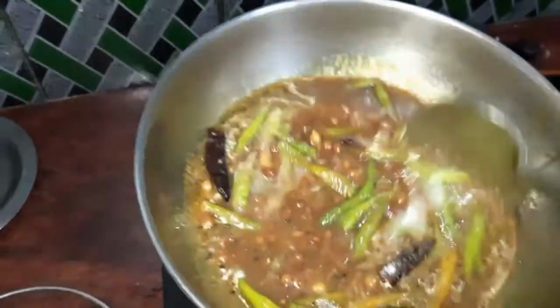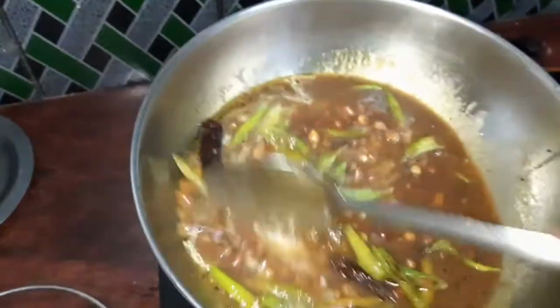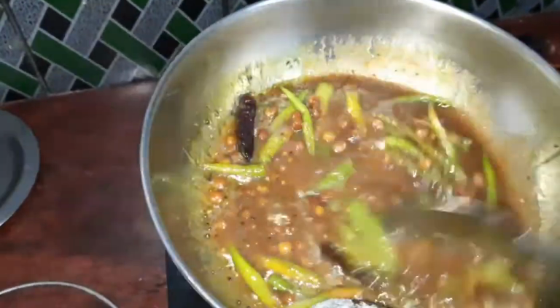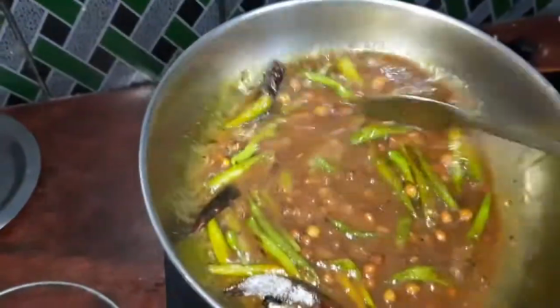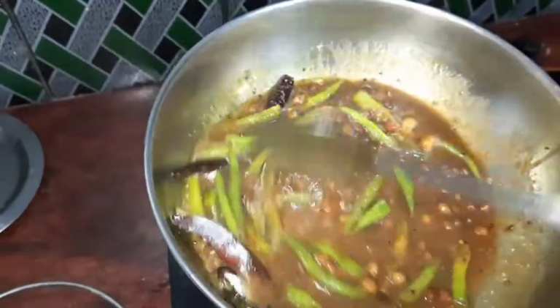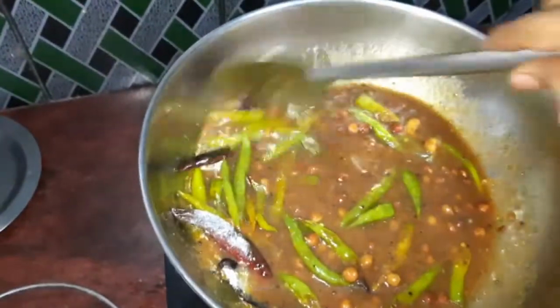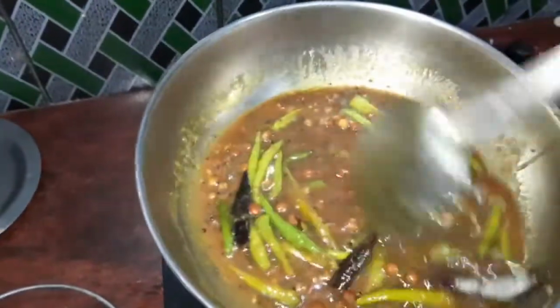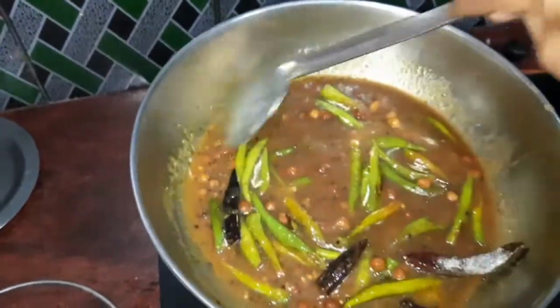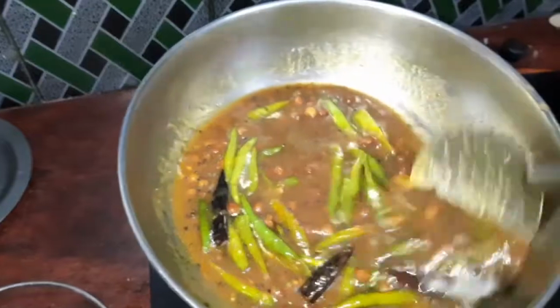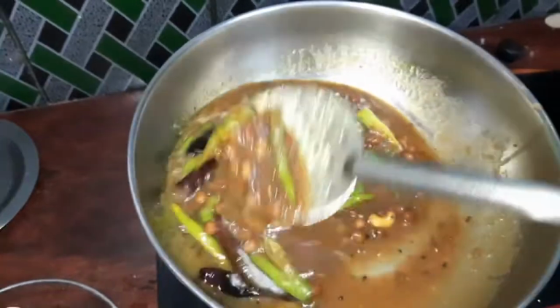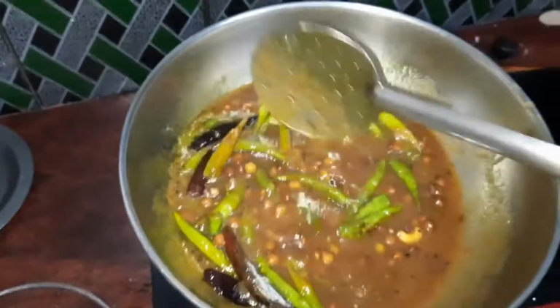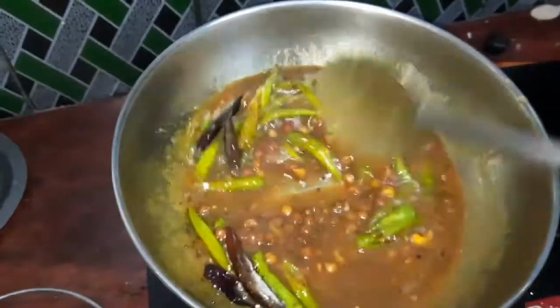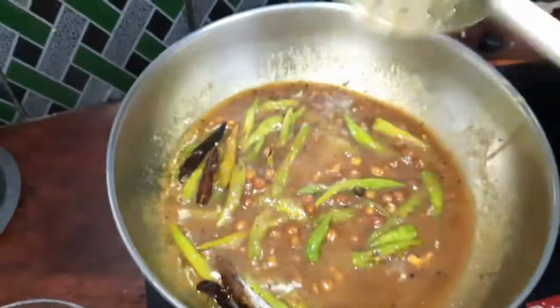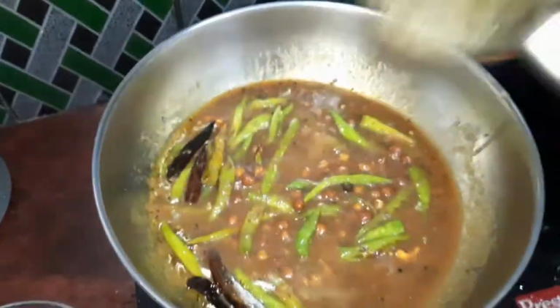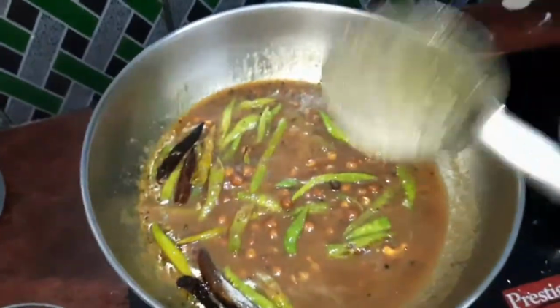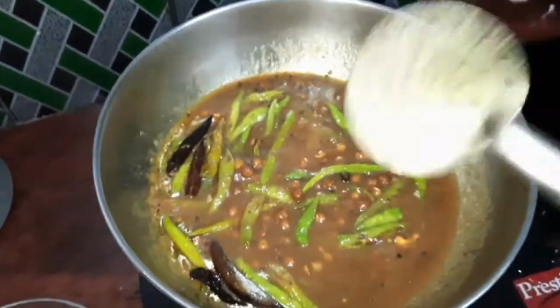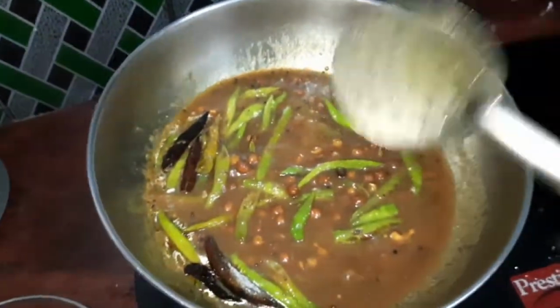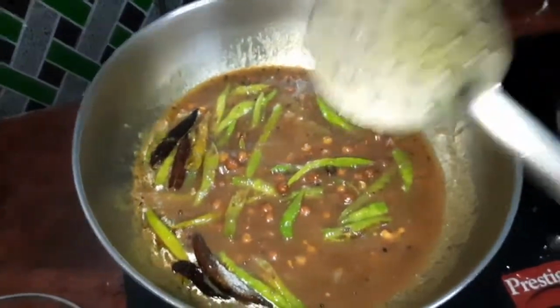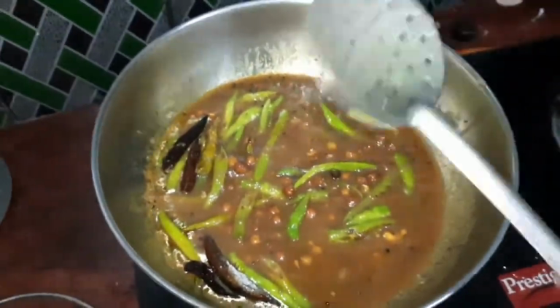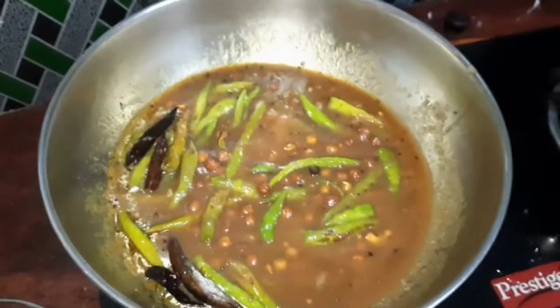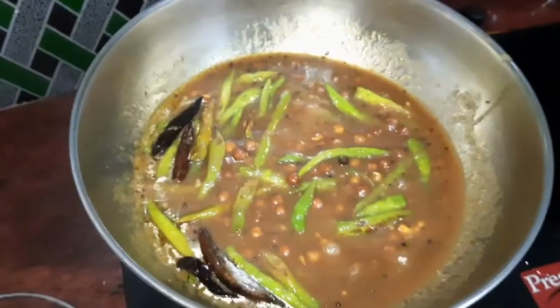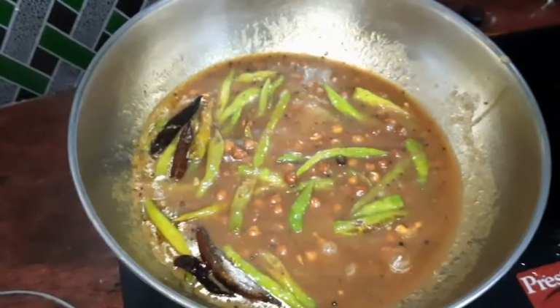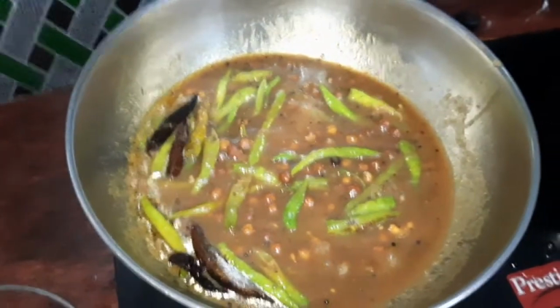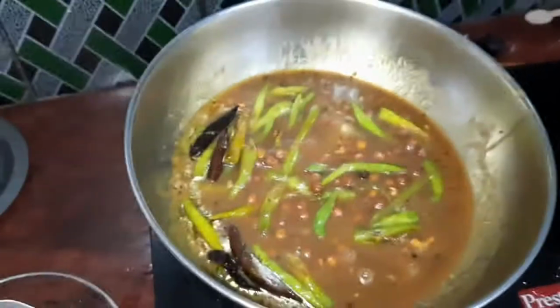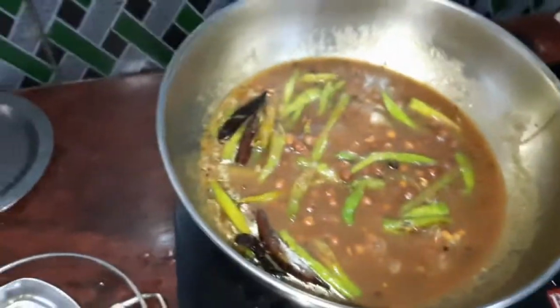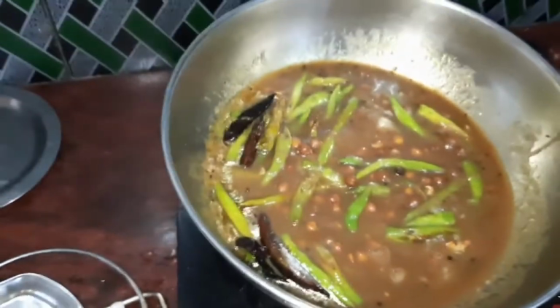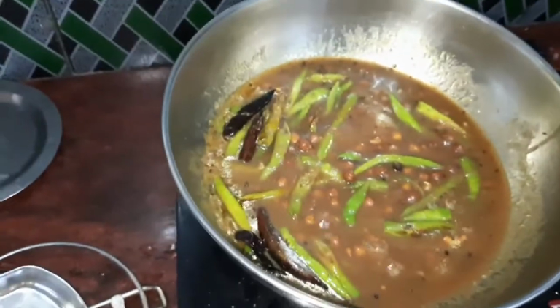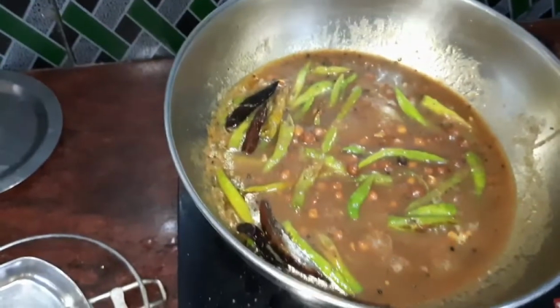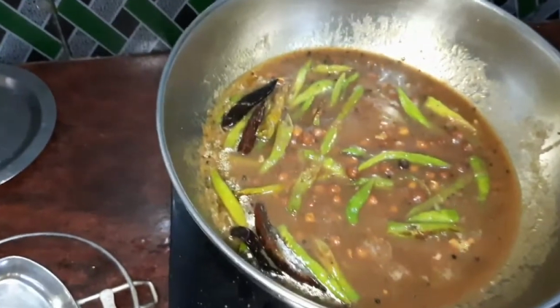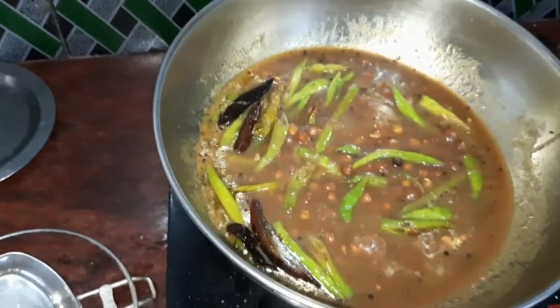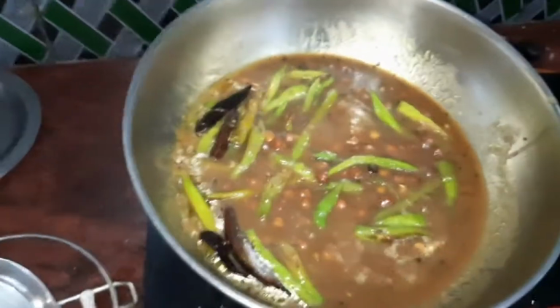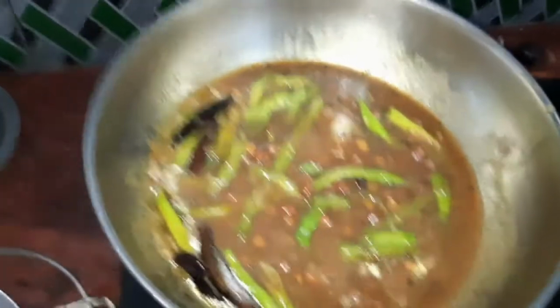We can also make it a little bit more. That is a taste. But this is plain. It is a taste of the taste.